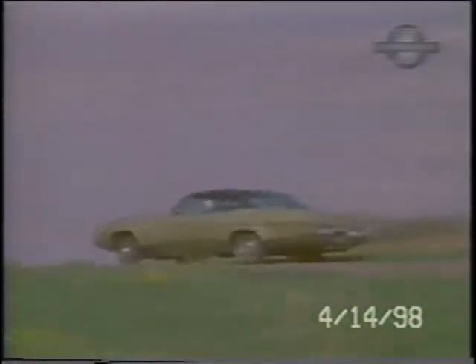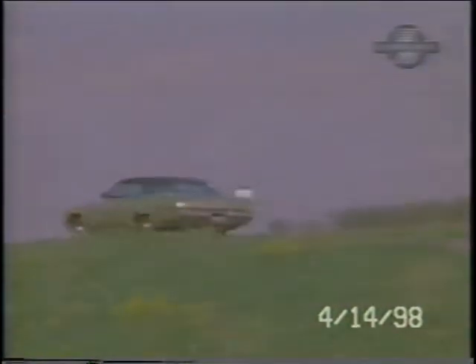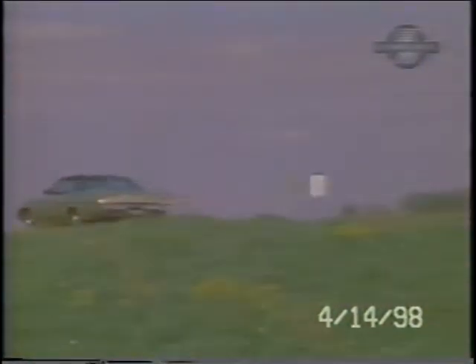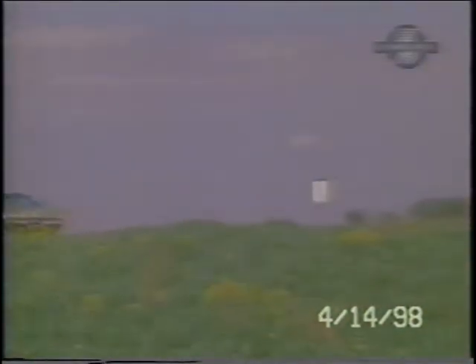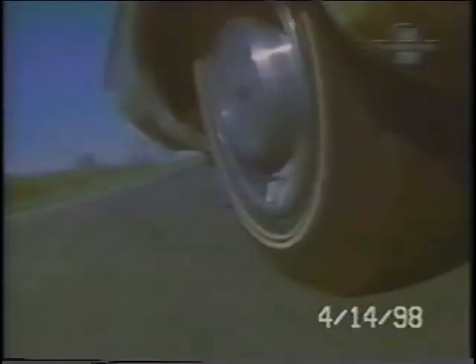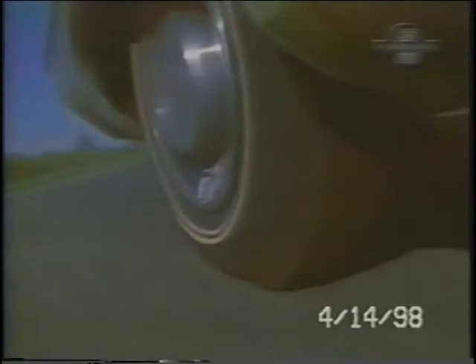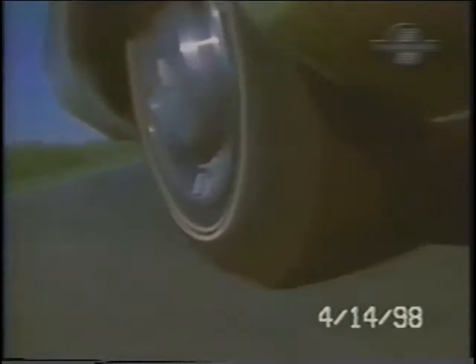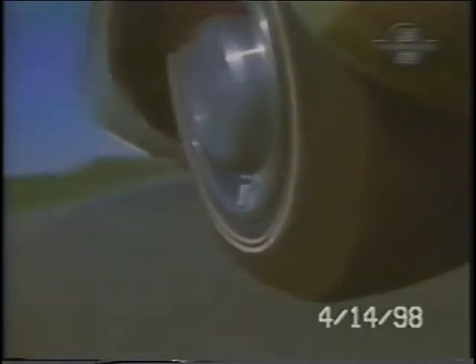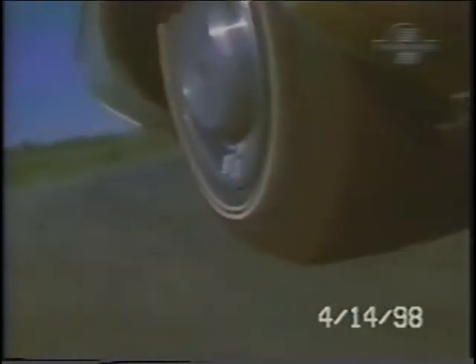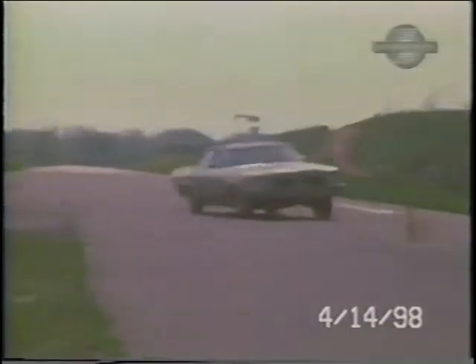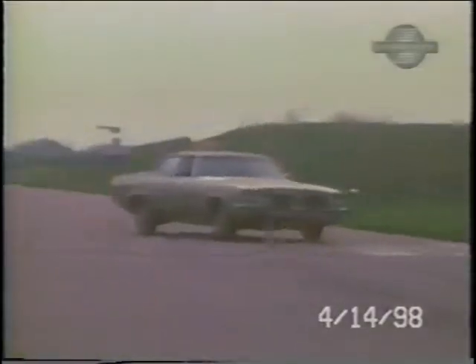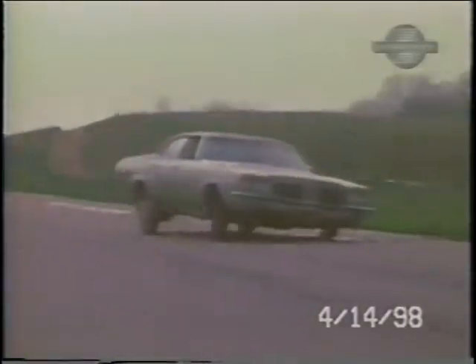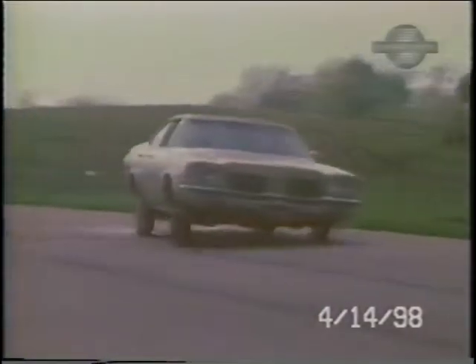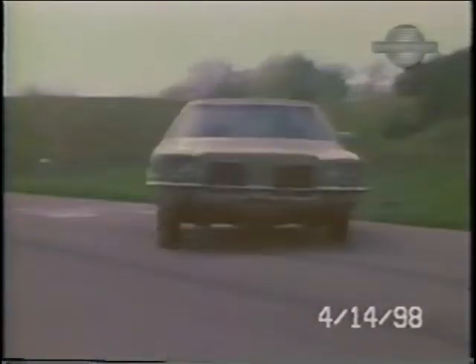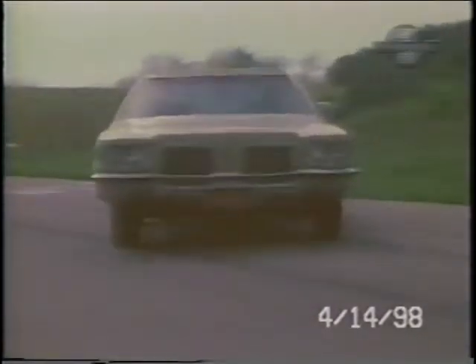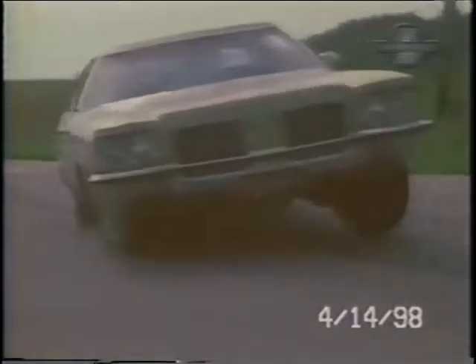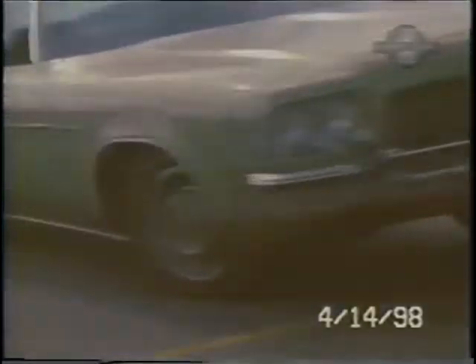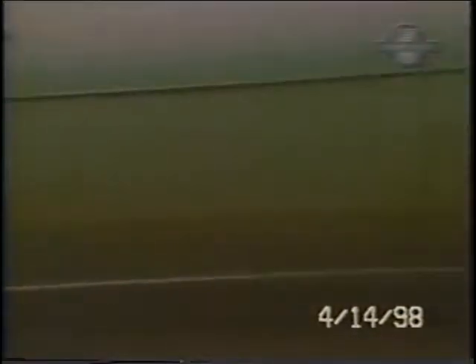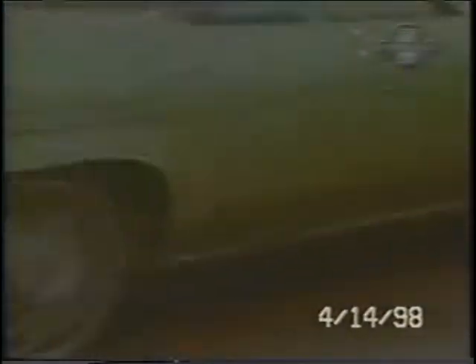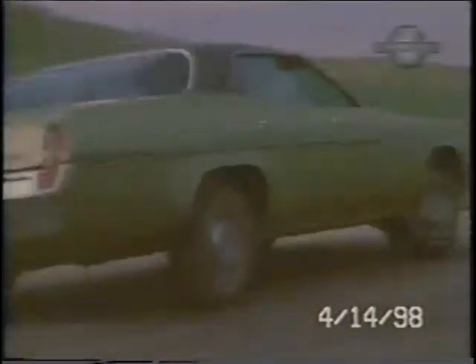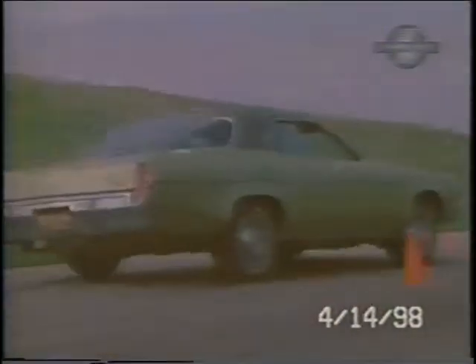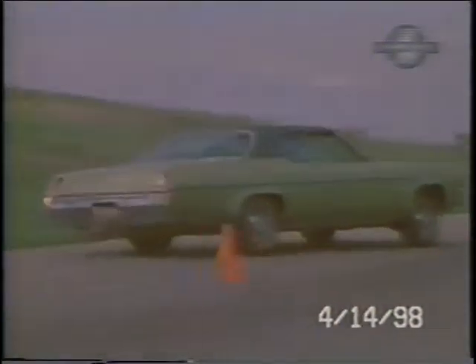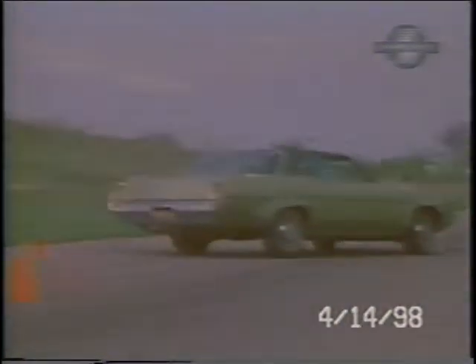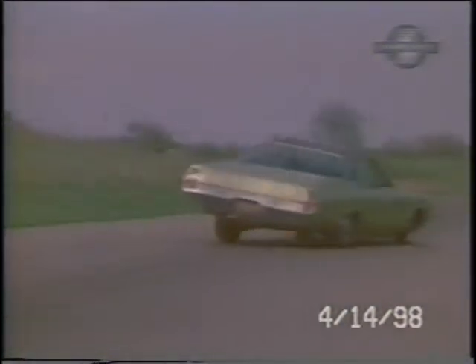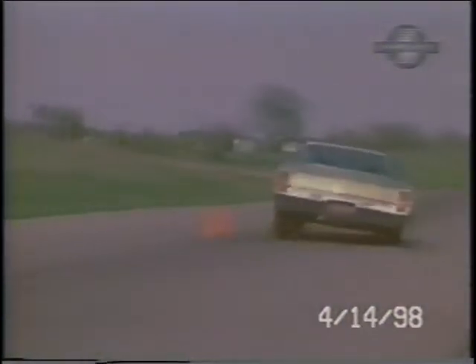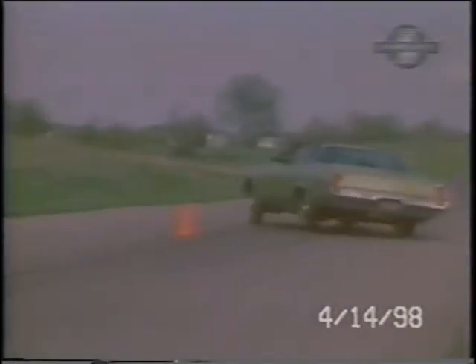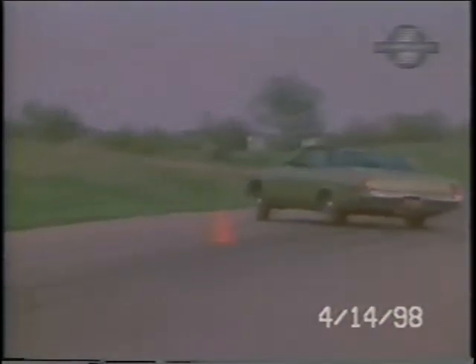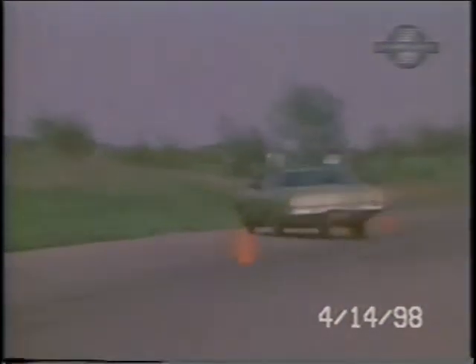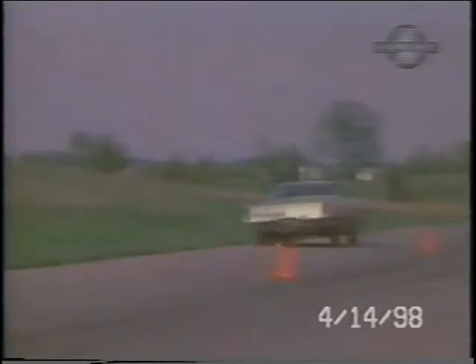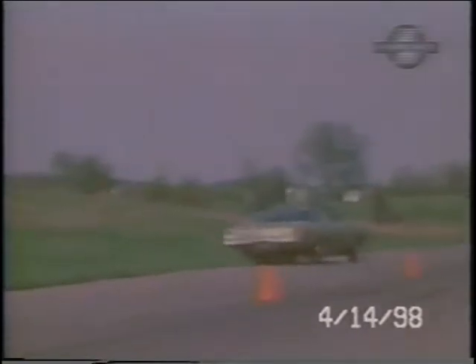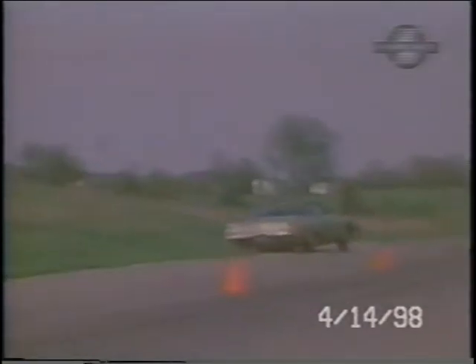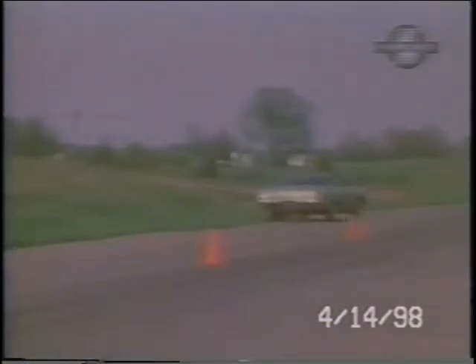Our test car had the heavy-duty shocks and torsion bars. This beefier suspension system goes out as an option for about $16. It's well worth it — it enabled us to run the pylon course faster, with more stability and less body lean. Rebound and recovery were good.